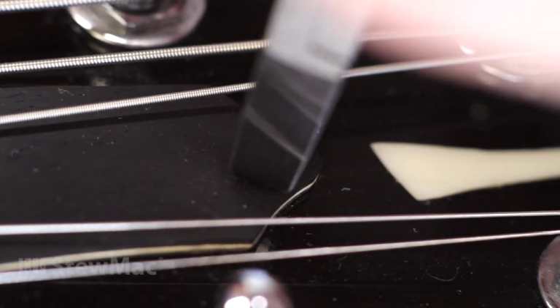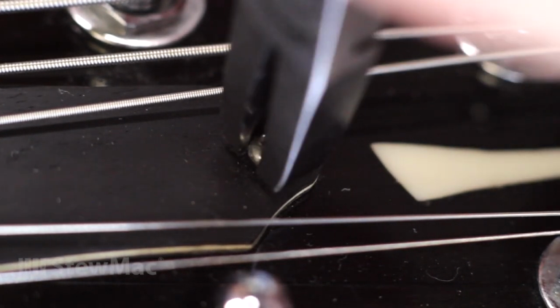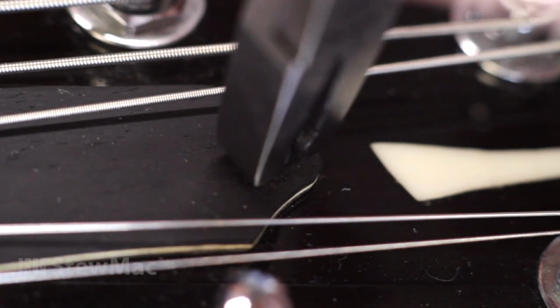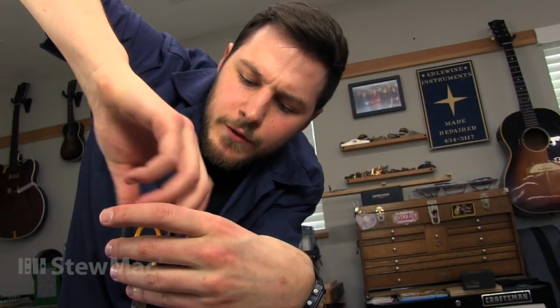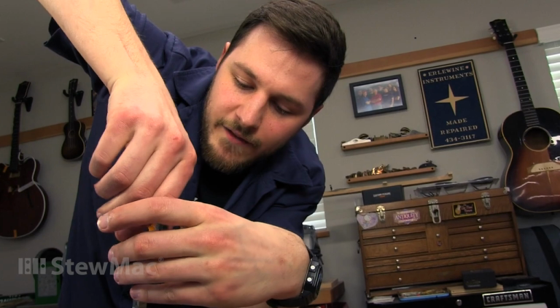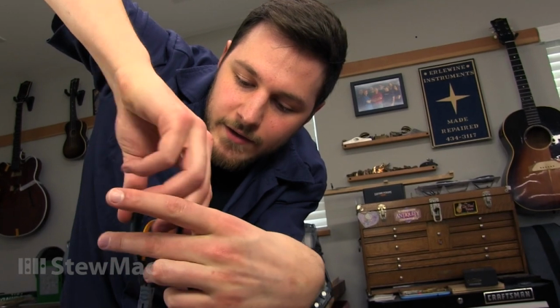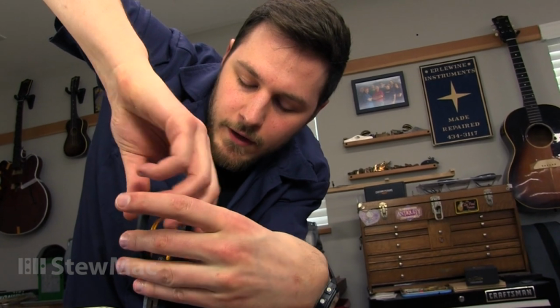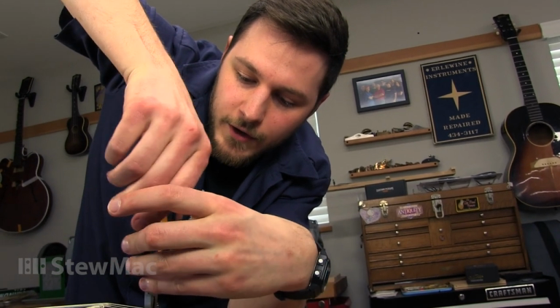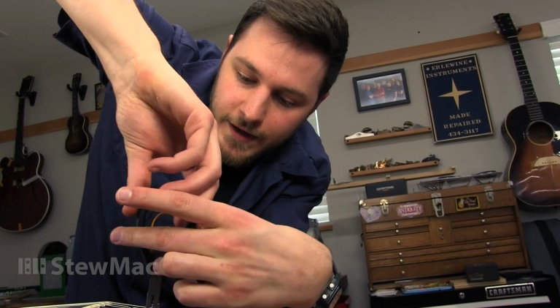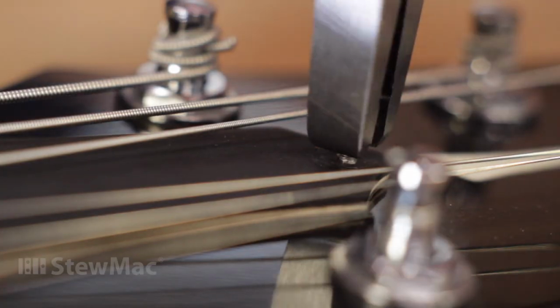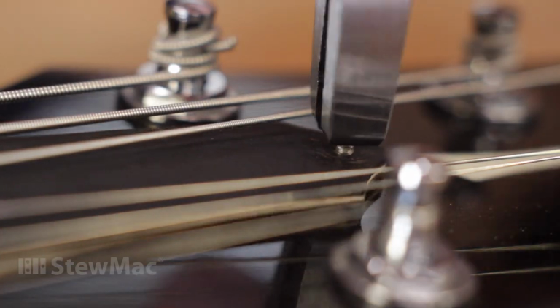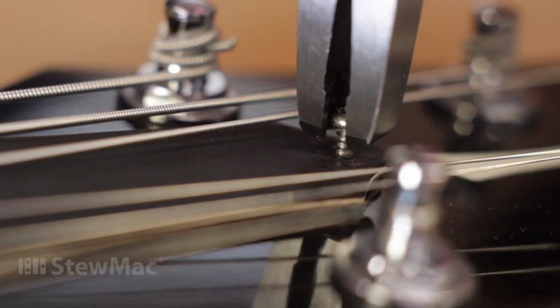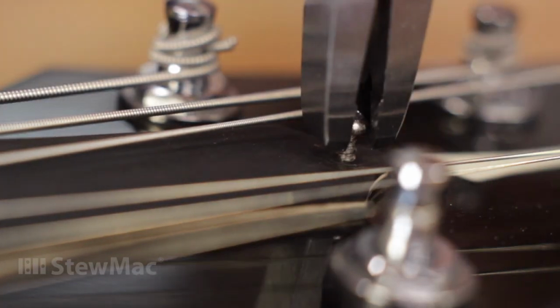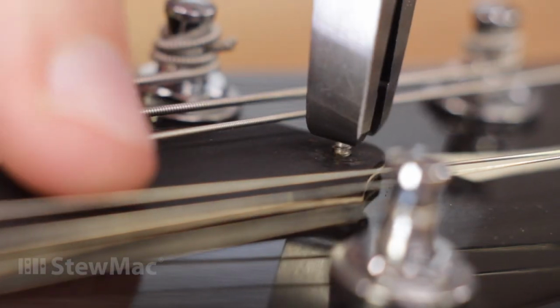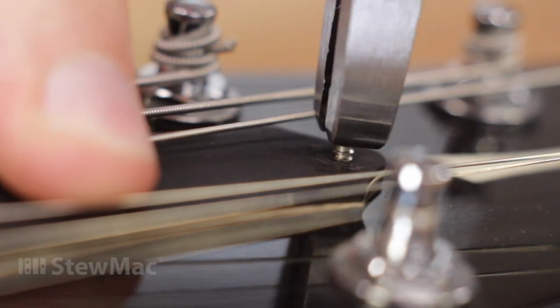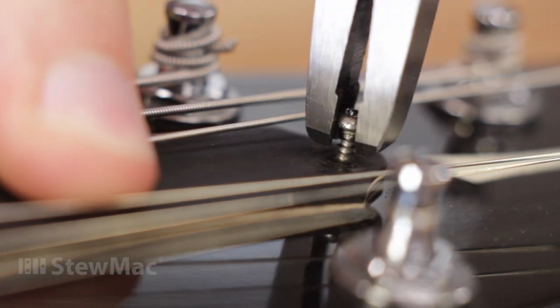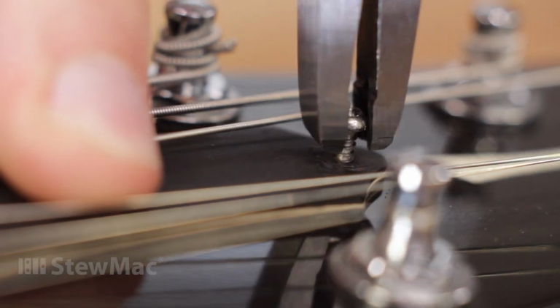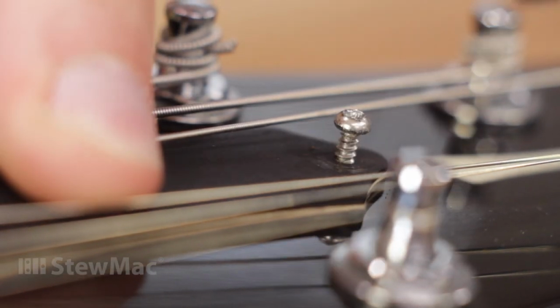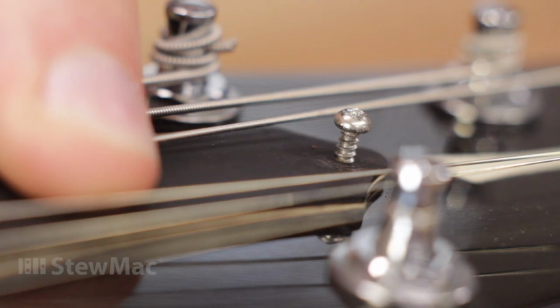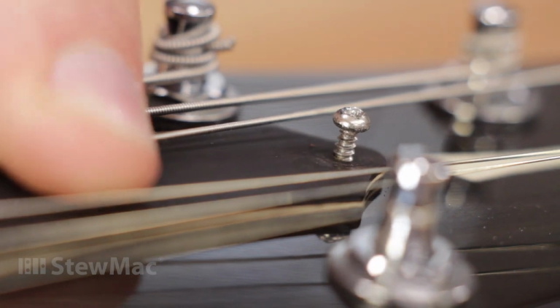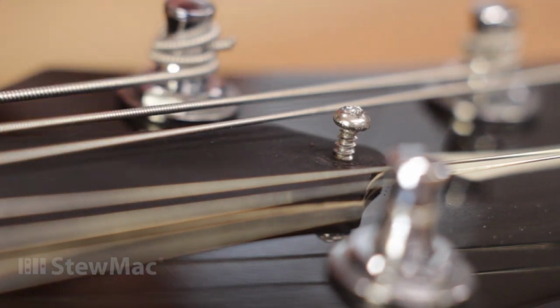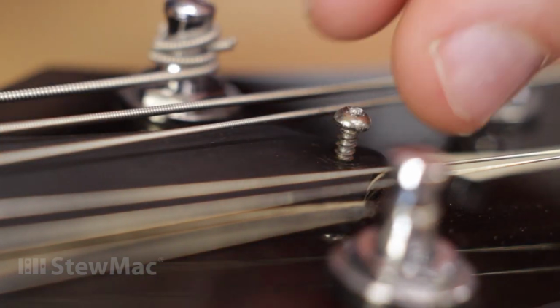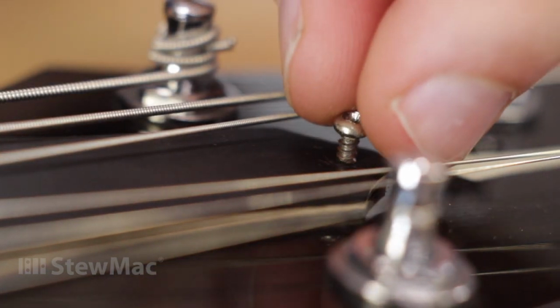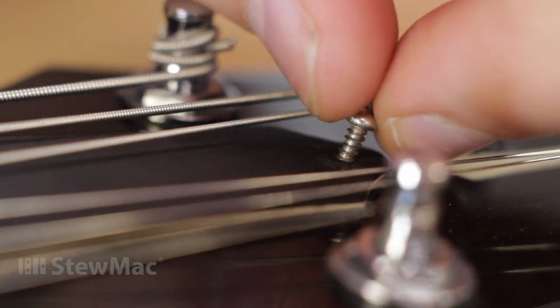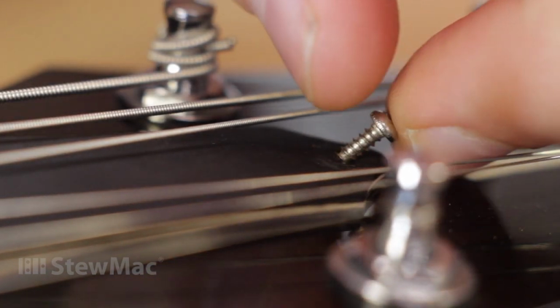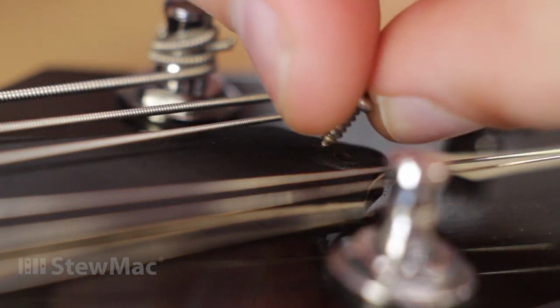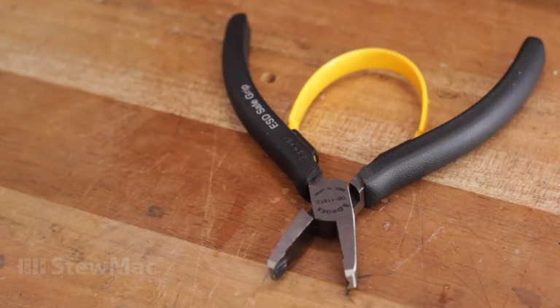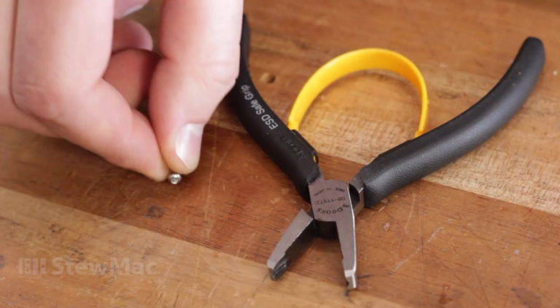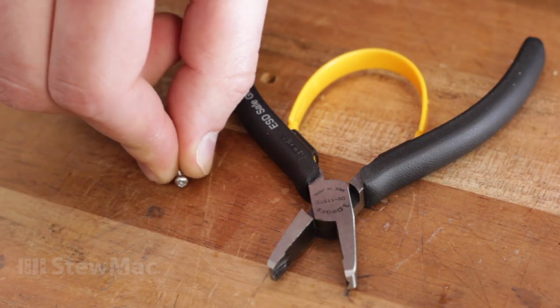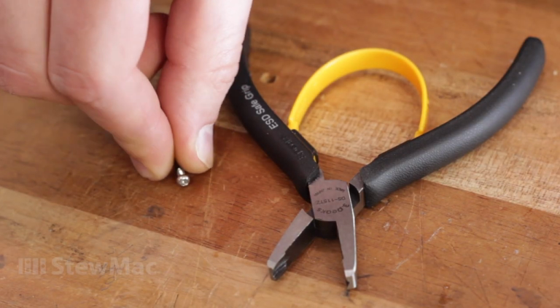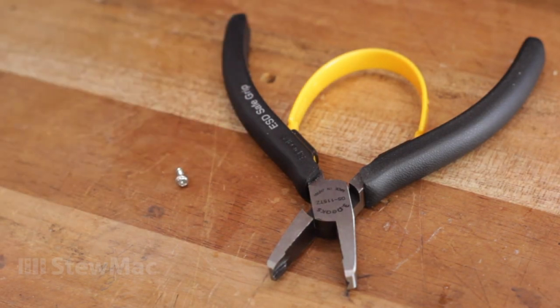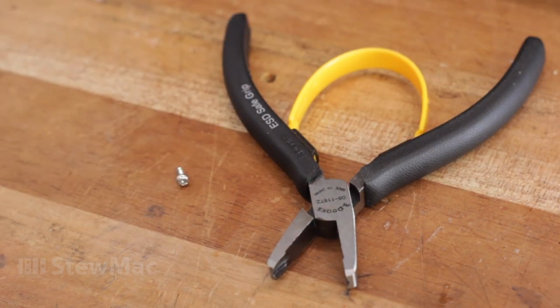This tool can grab screws that have a head as large as a half-inch diameter. If you've got a screw with a stripped head, there's no easier way to get it out.